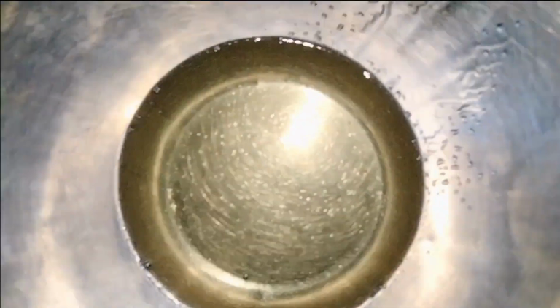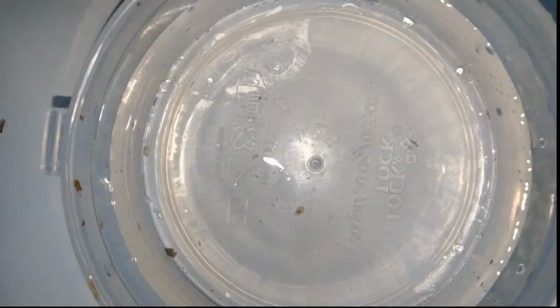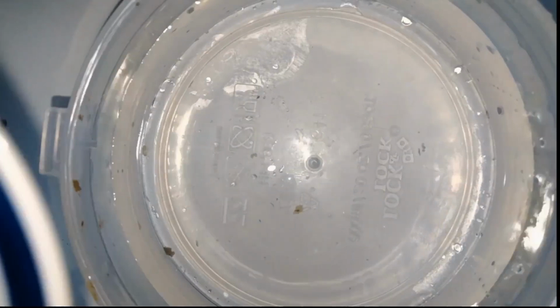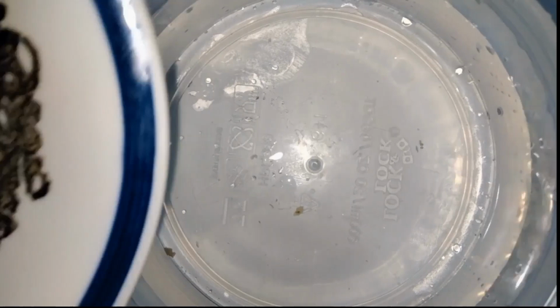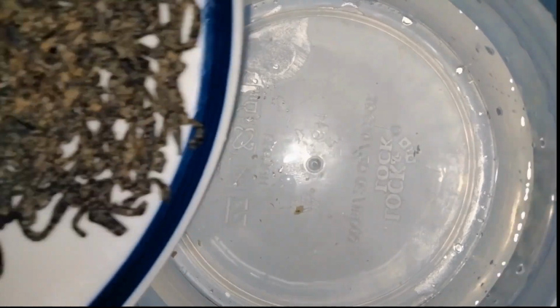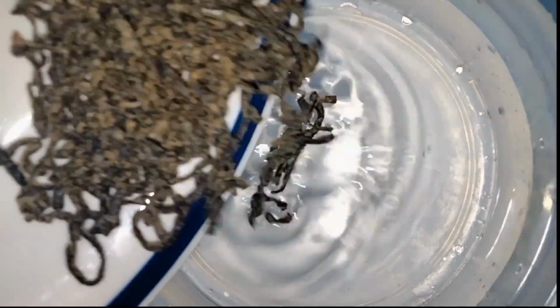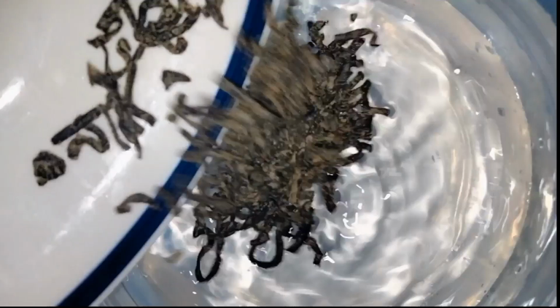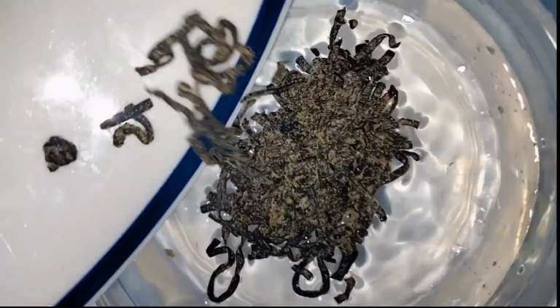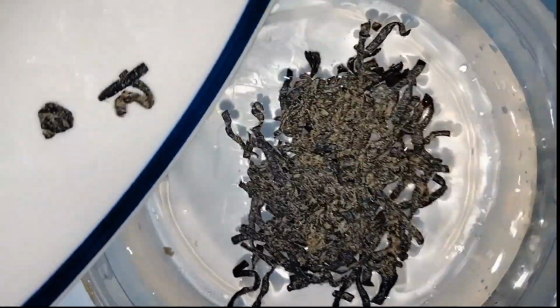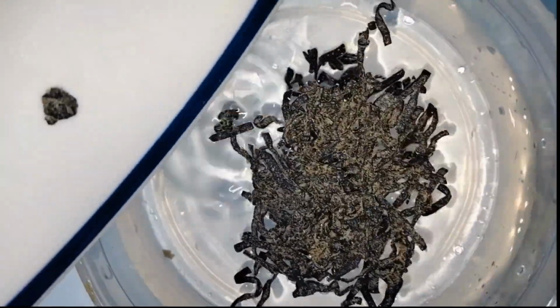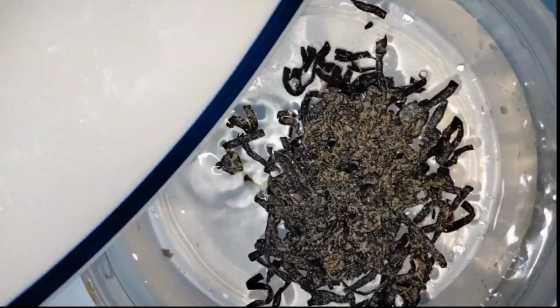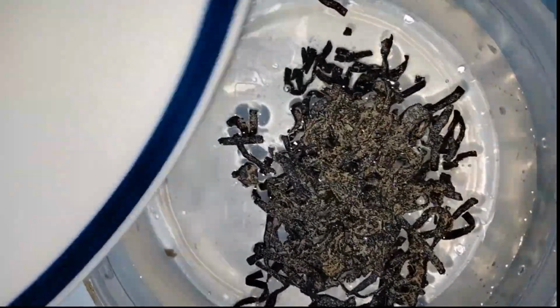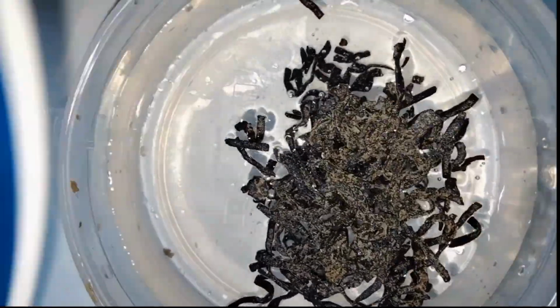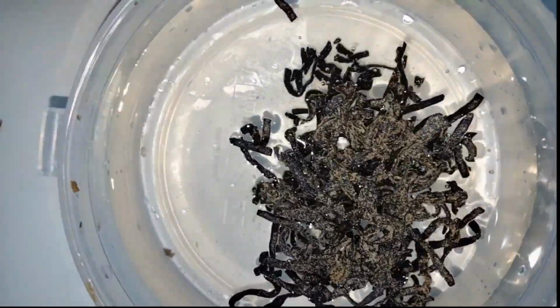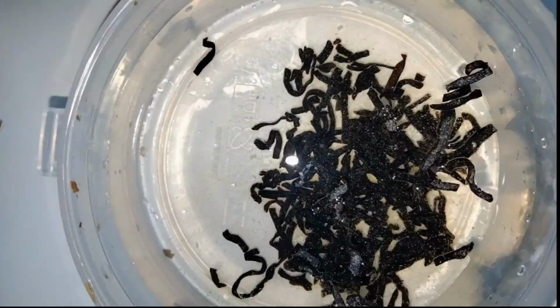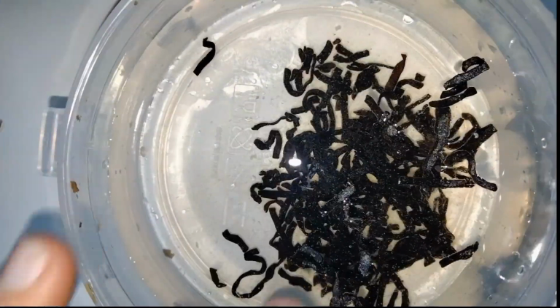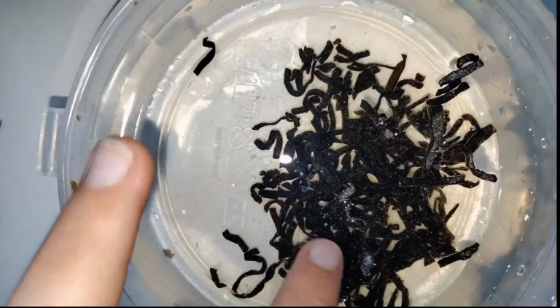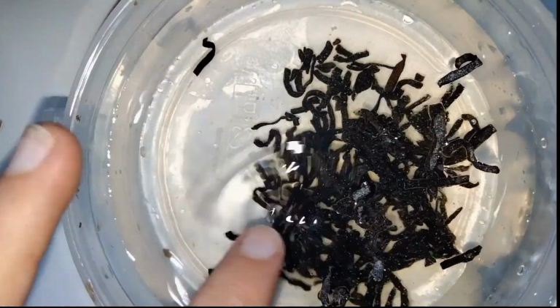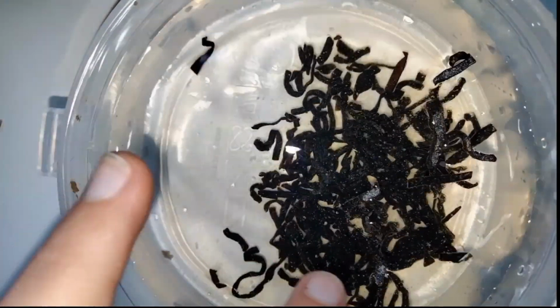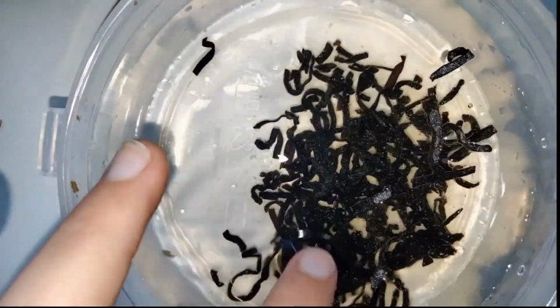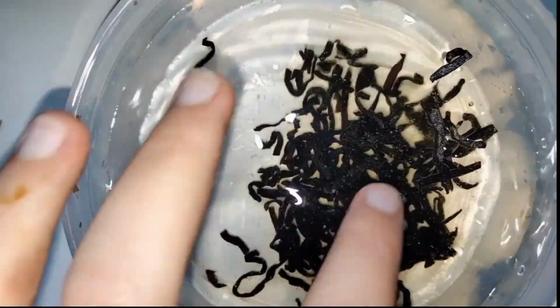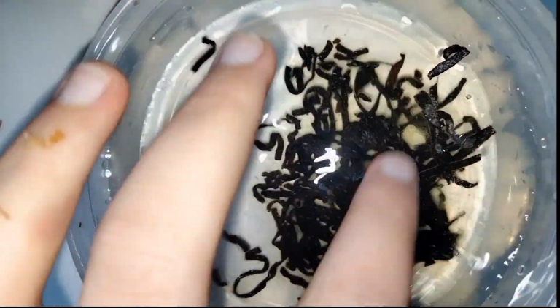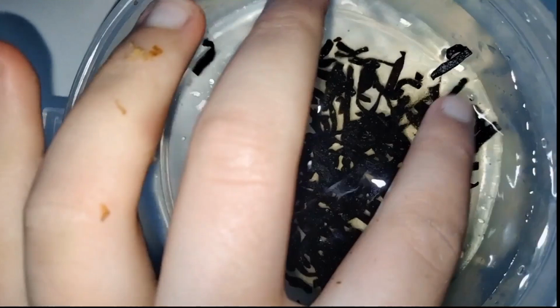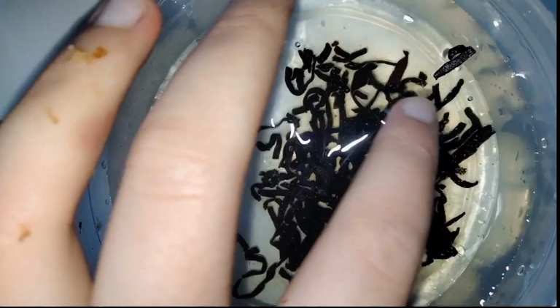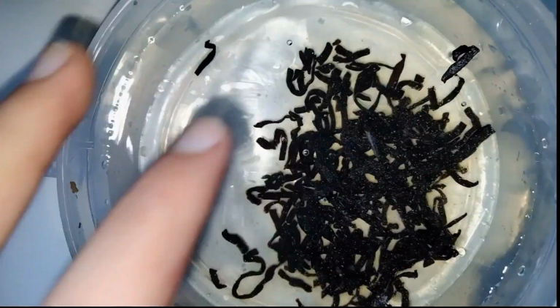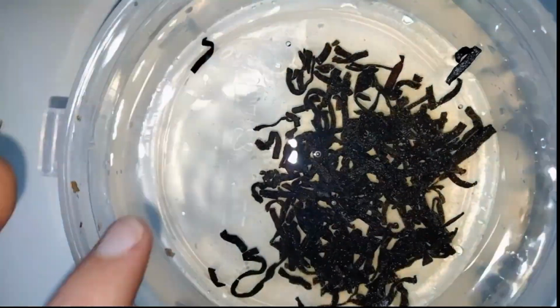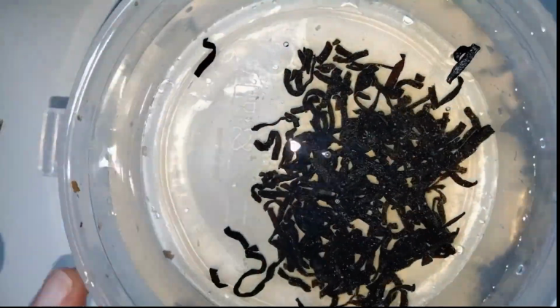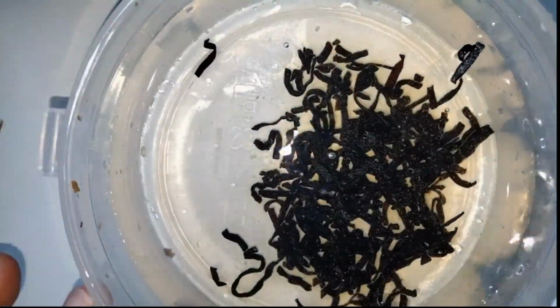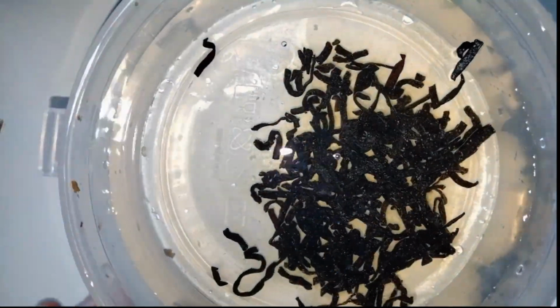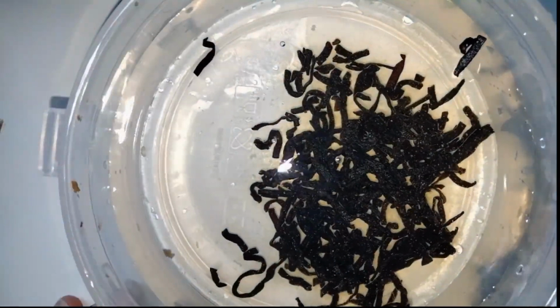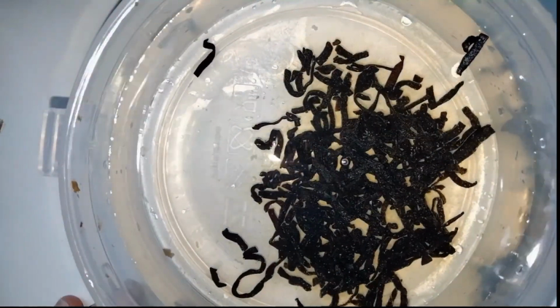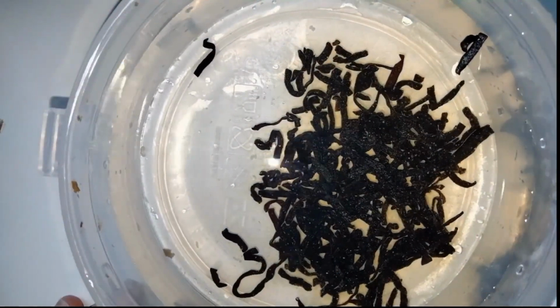Then for the tare, I mixed the water and kombu together and set it aside for 6 hours. If I knew what I was doing, I might have done this ahead of time, but I didn't, so I didn't.